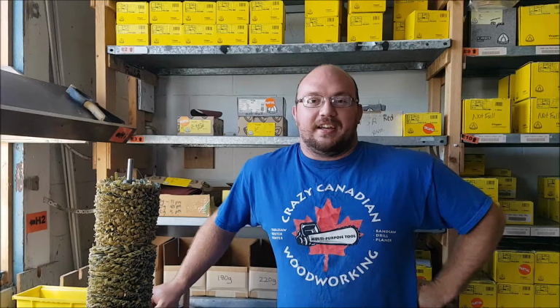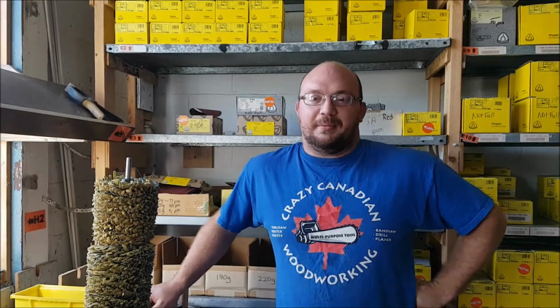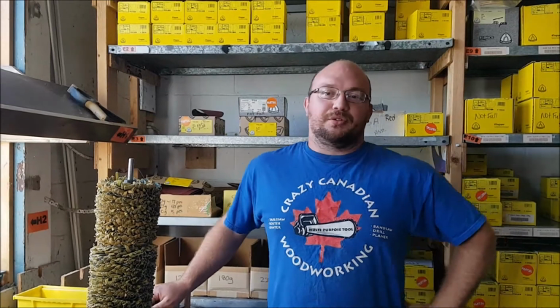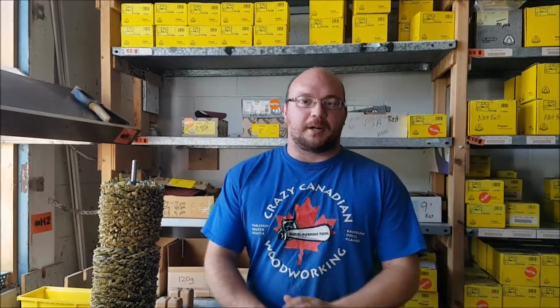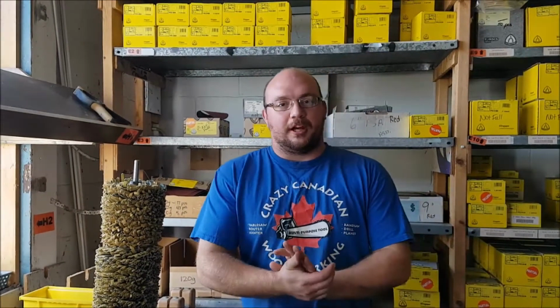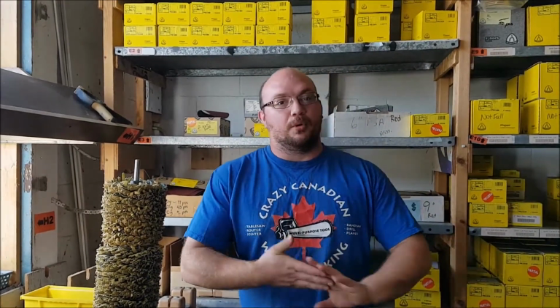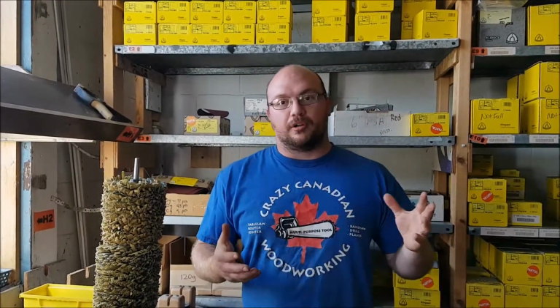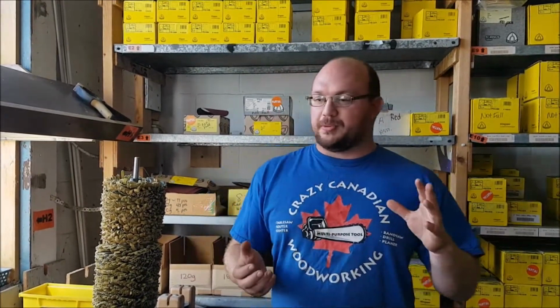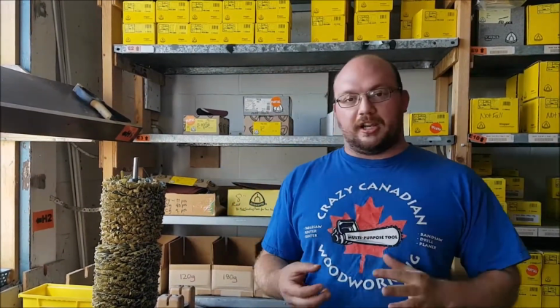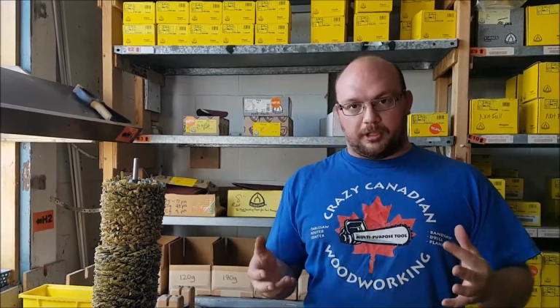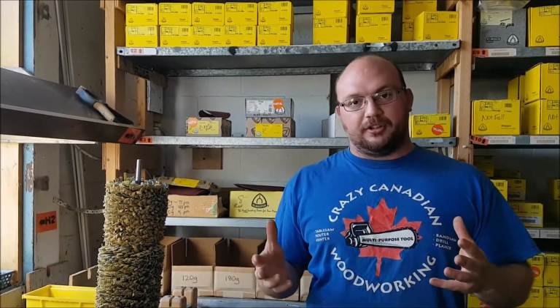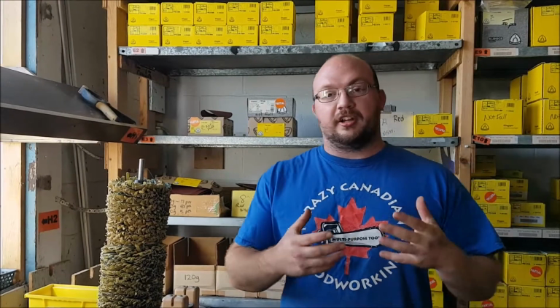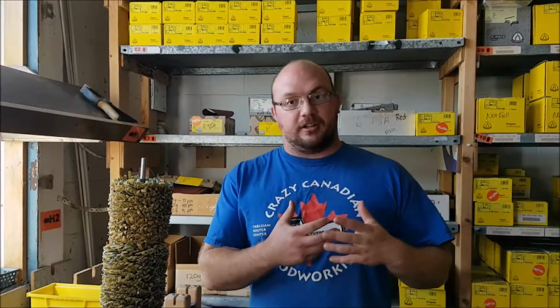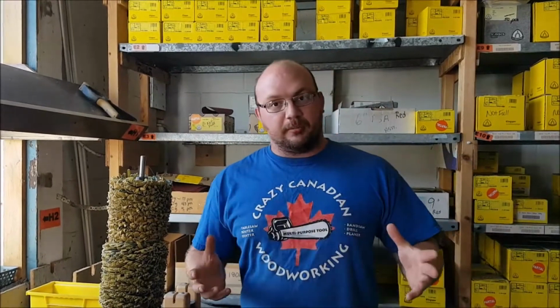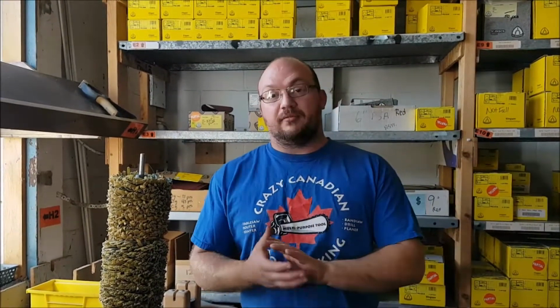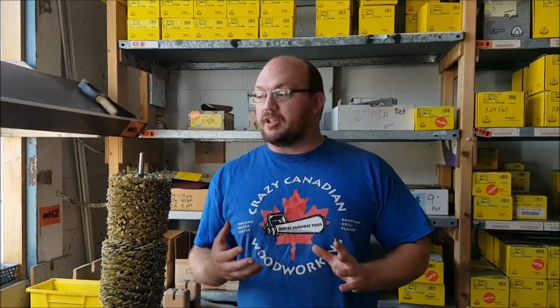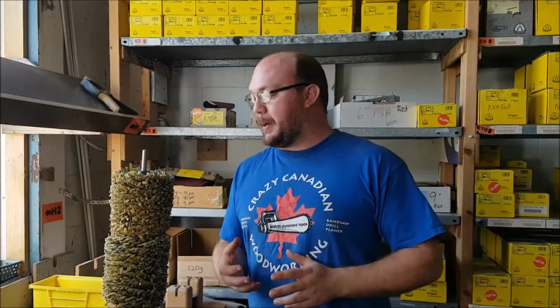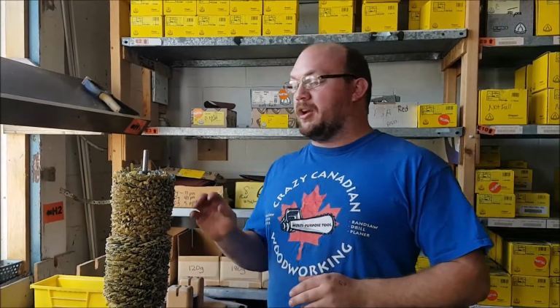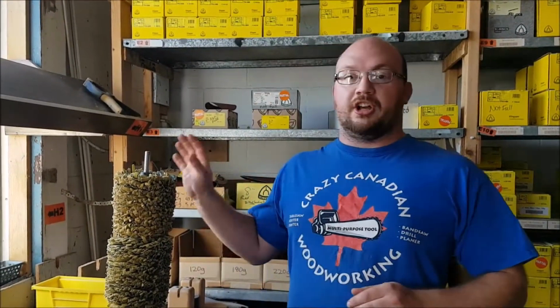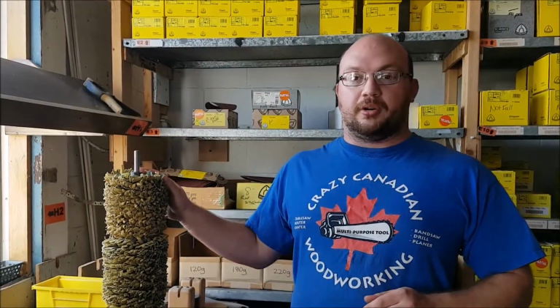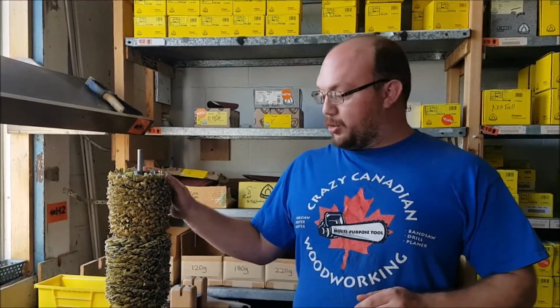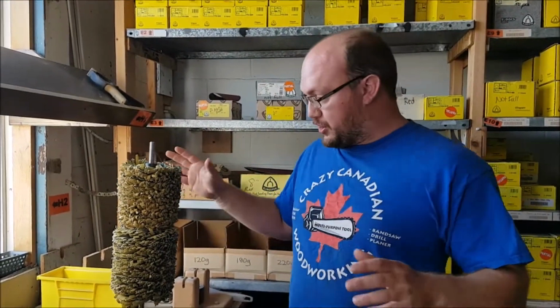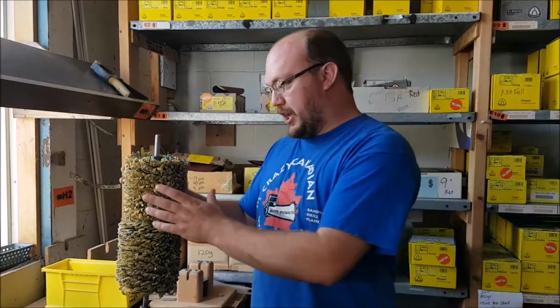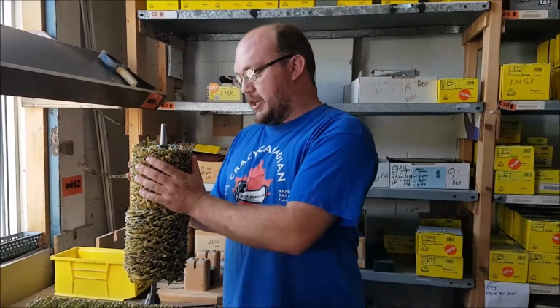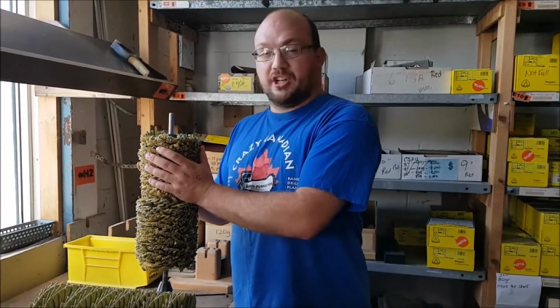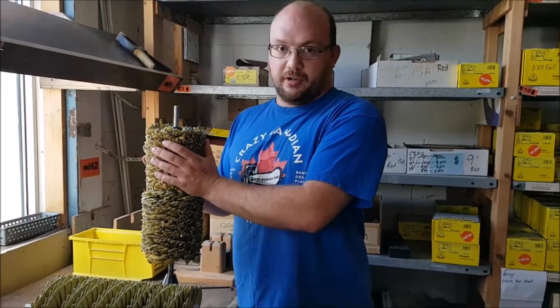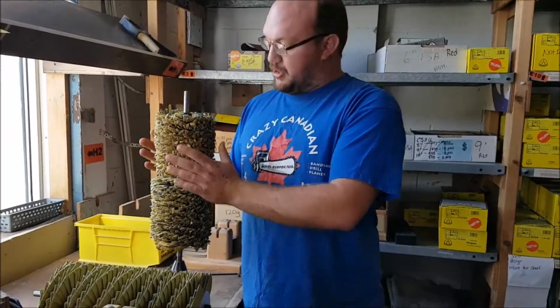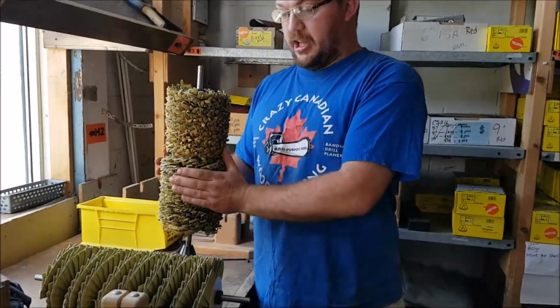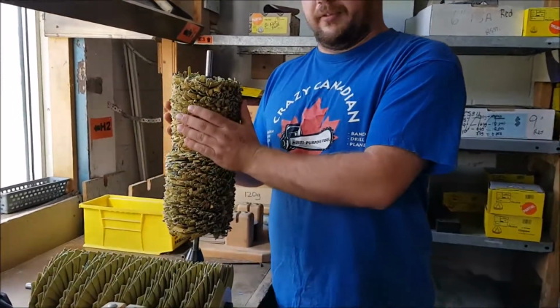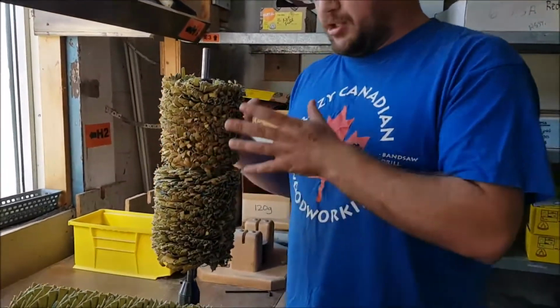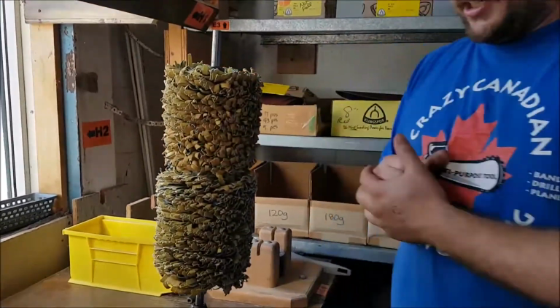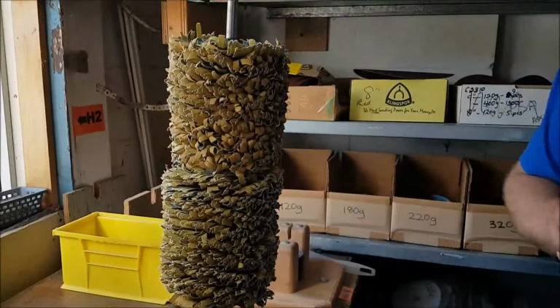Hey guys, I'm Ethan Moore from Stockroom Supply. More and more of our customers are getting molding masters and using them a lot, and eventually the sandpaper wears out on the molding master. Now this head is not worn out yet — it still has a lot of life and I'm just using it as an example.